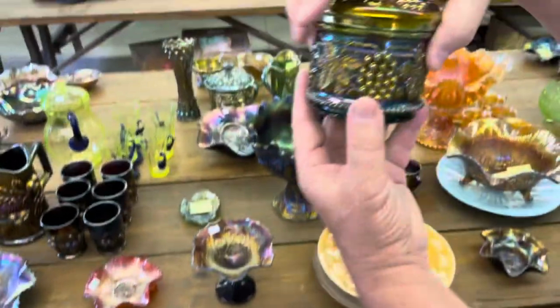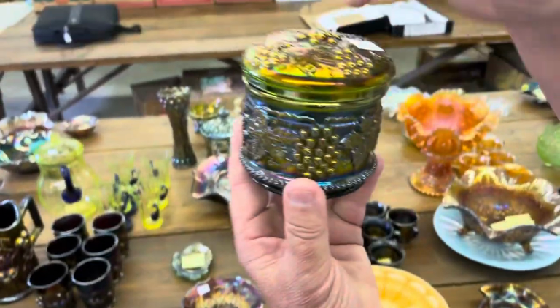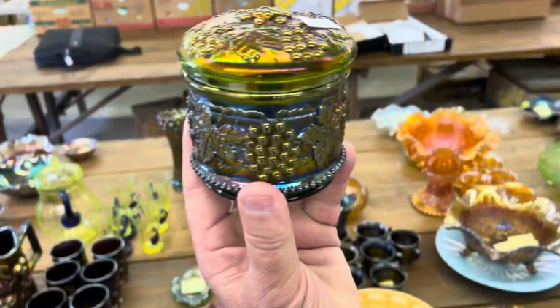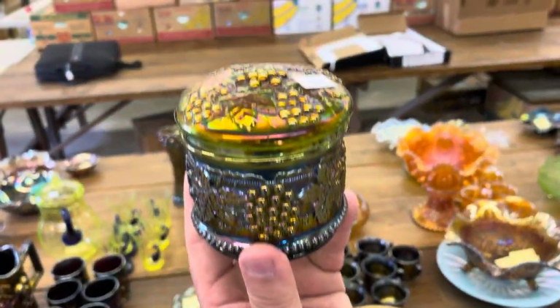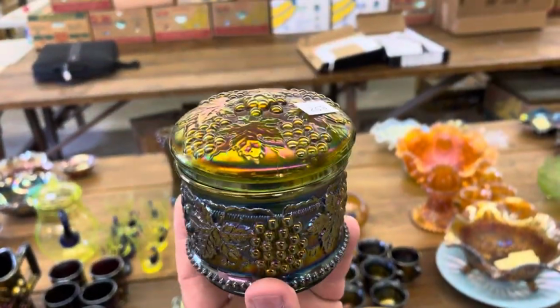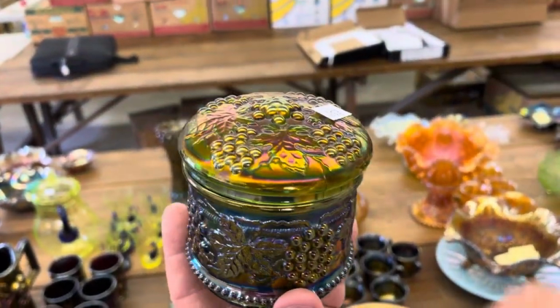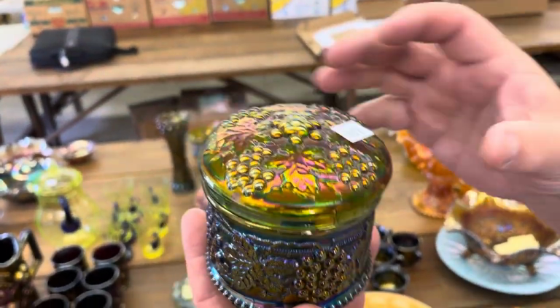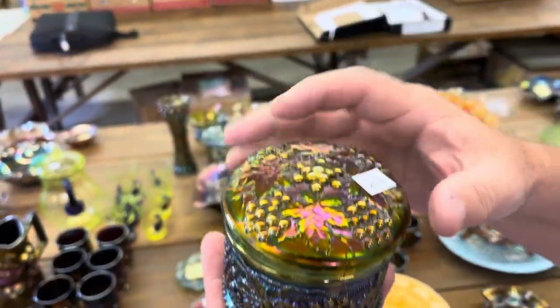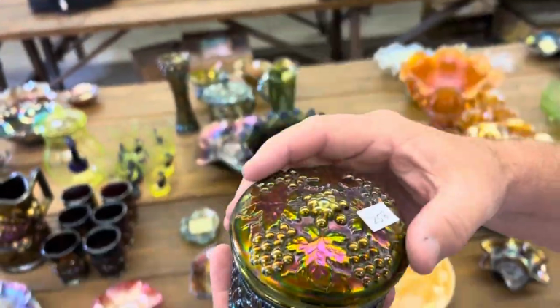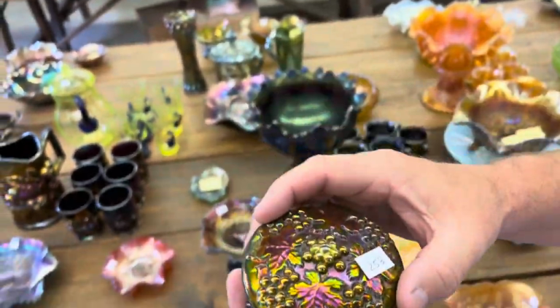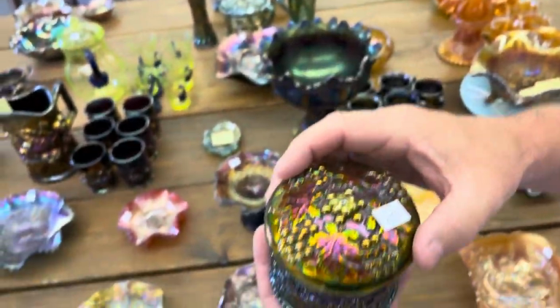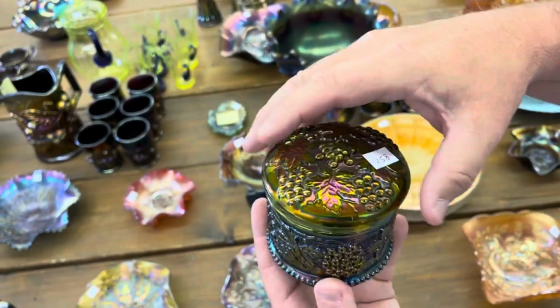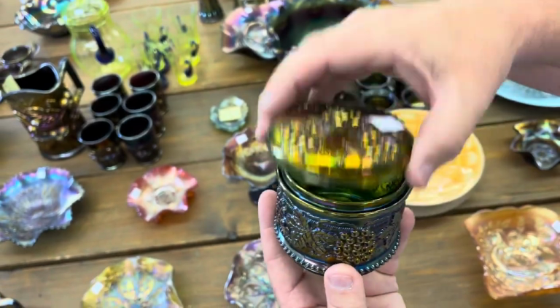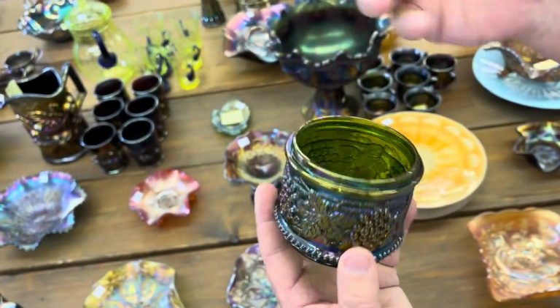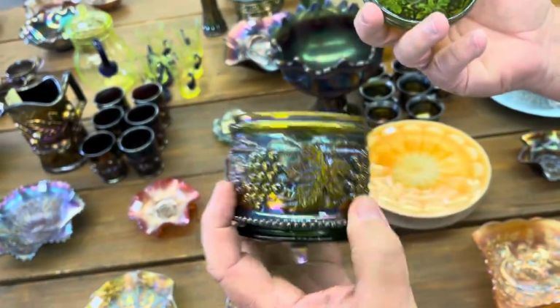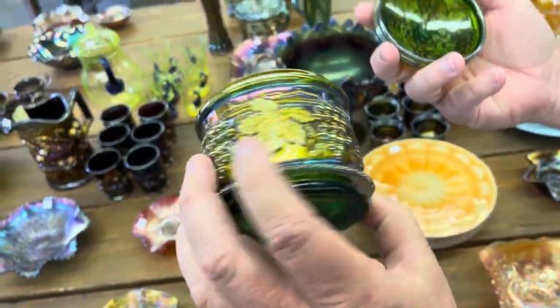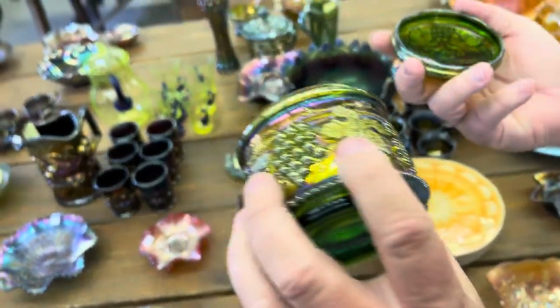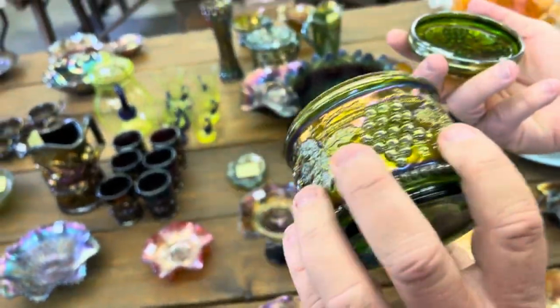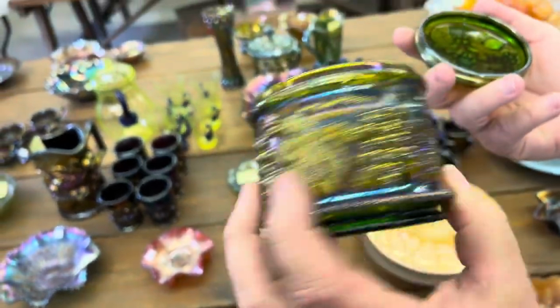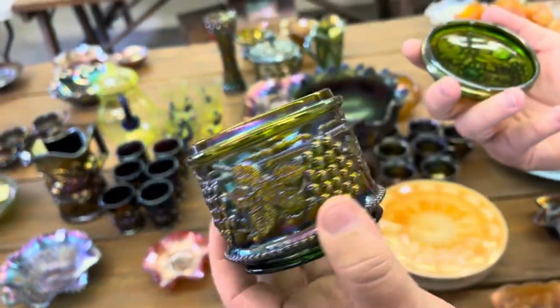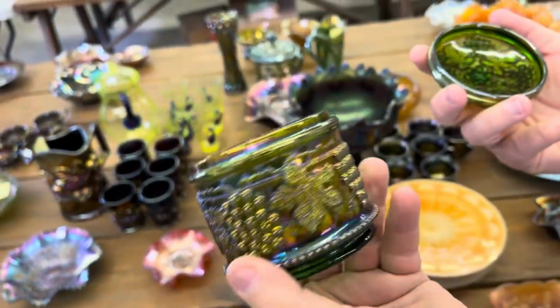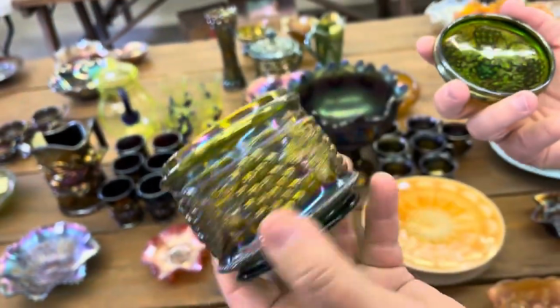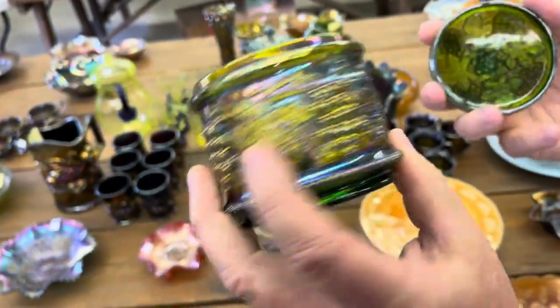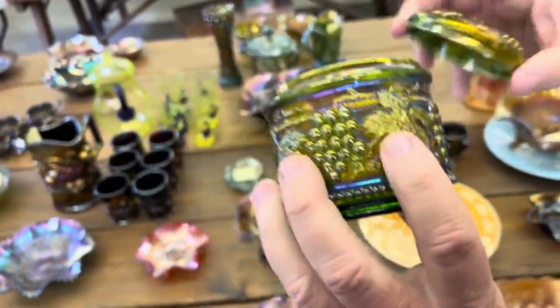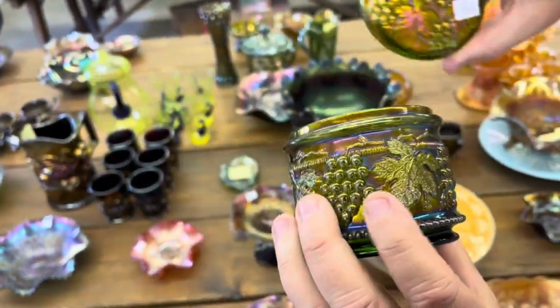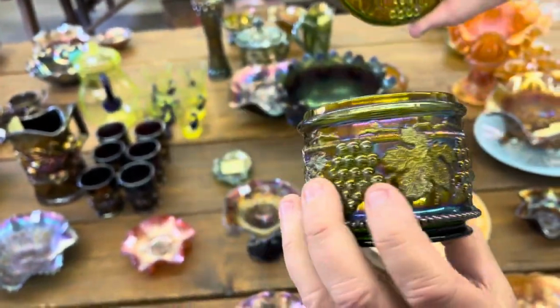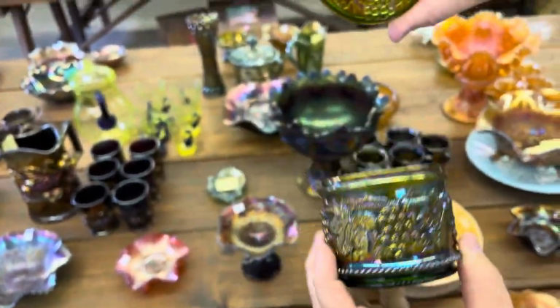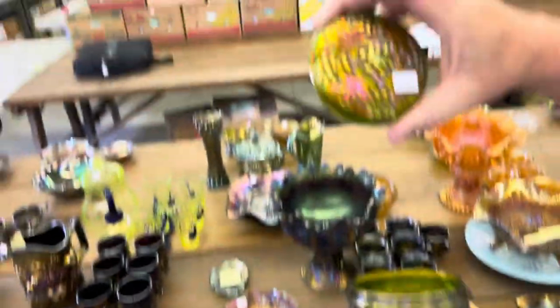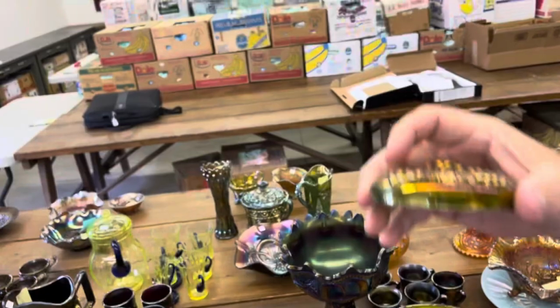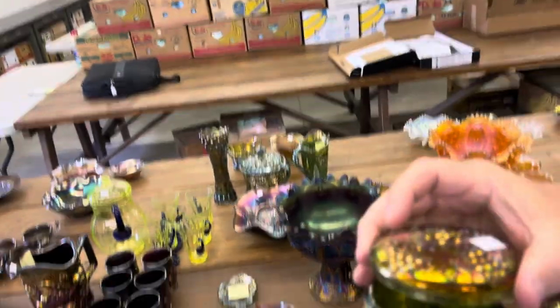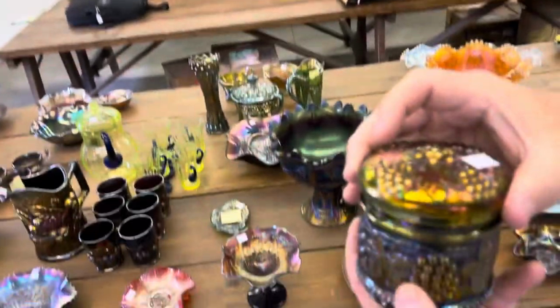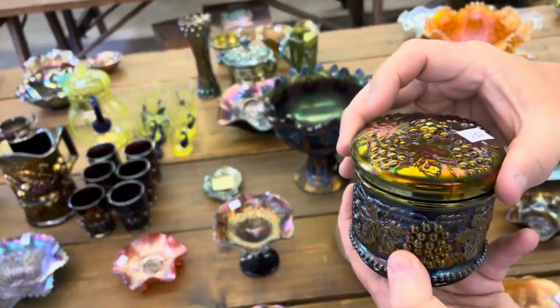Grape and cable powder jar in green. Look at that lid — that lid is fantastic, folks. It's really a great lid.